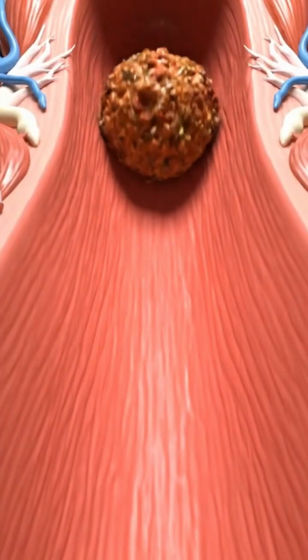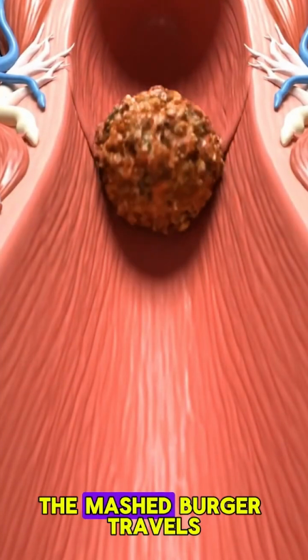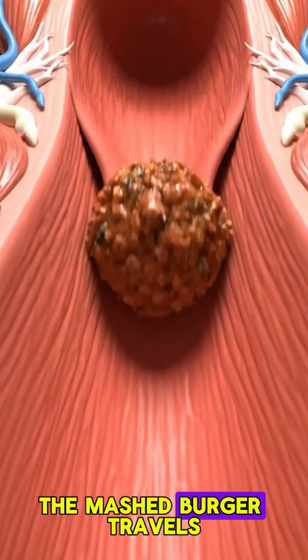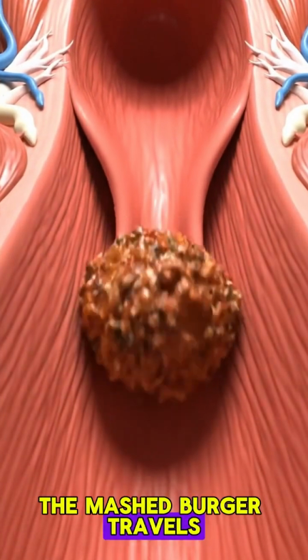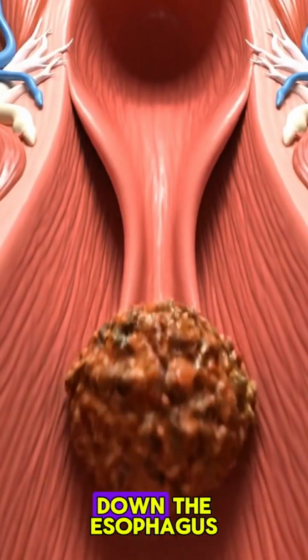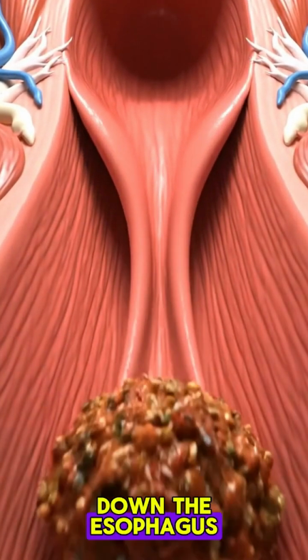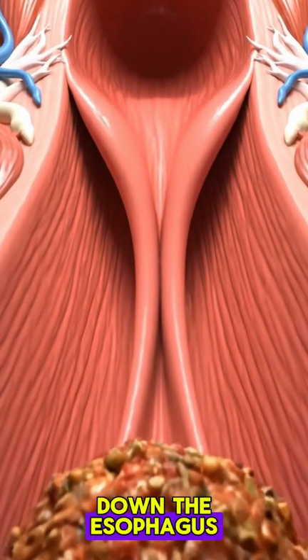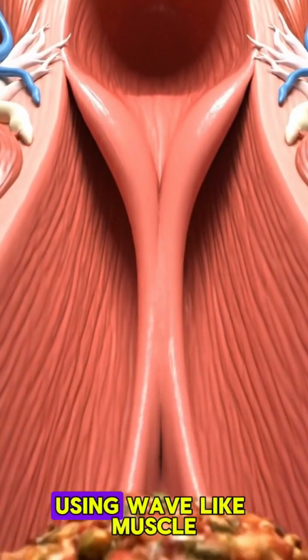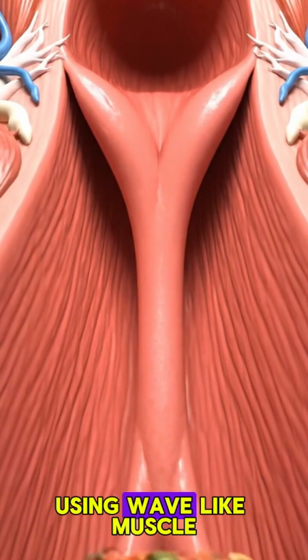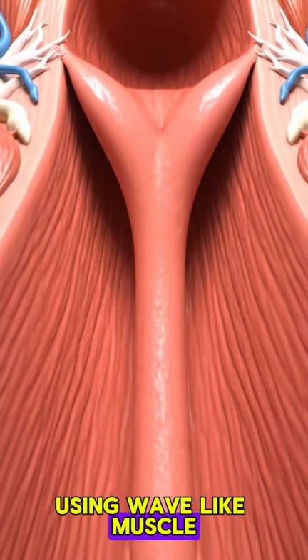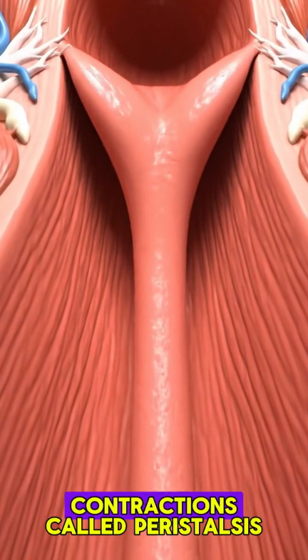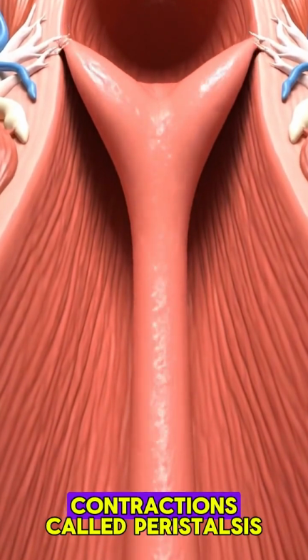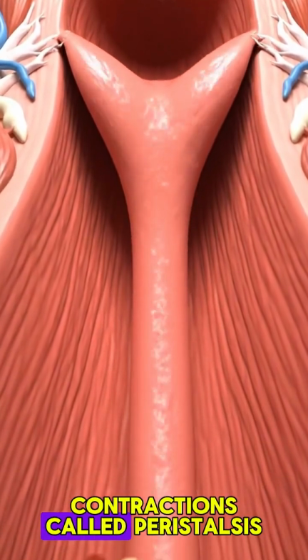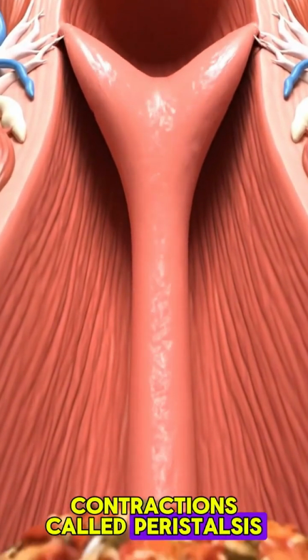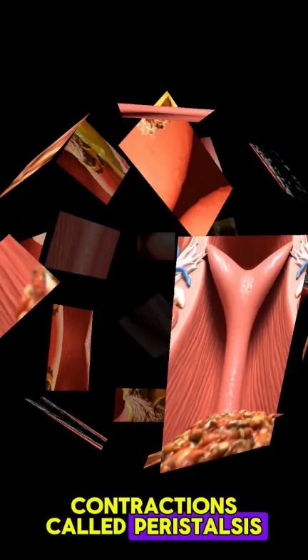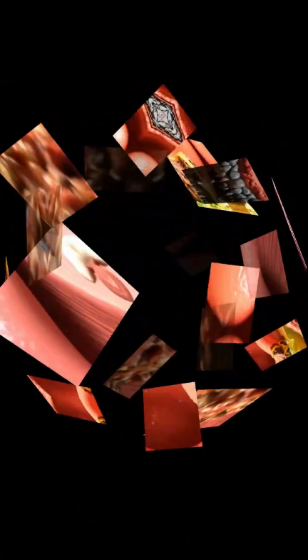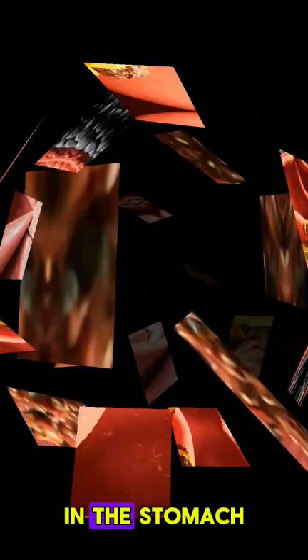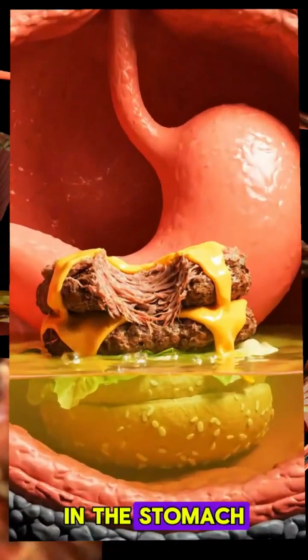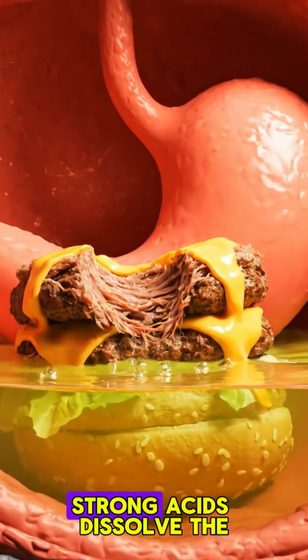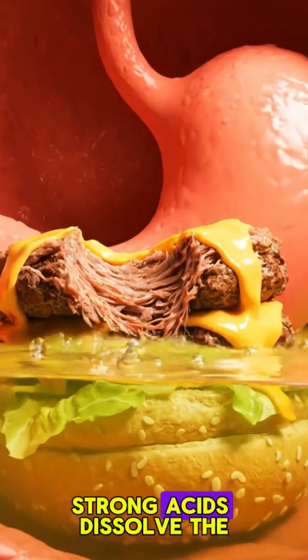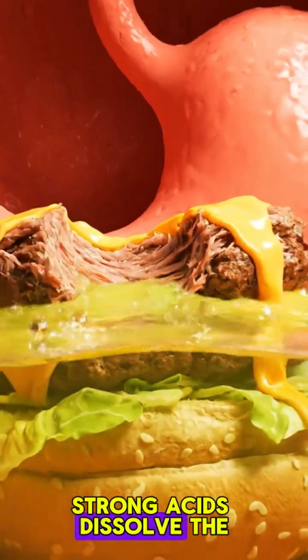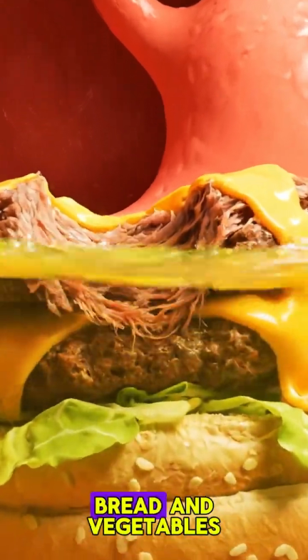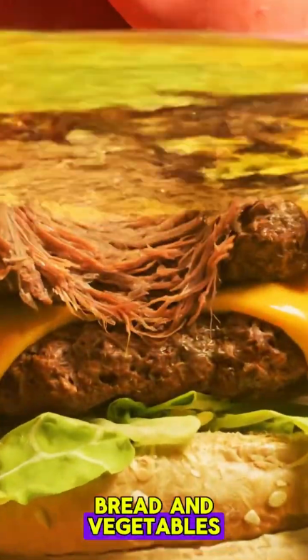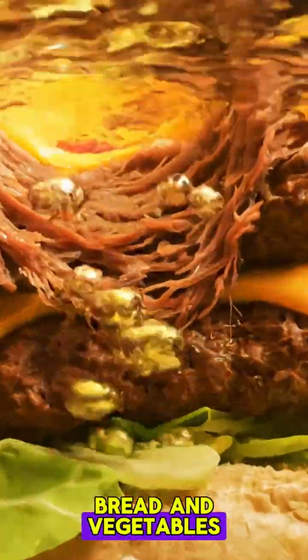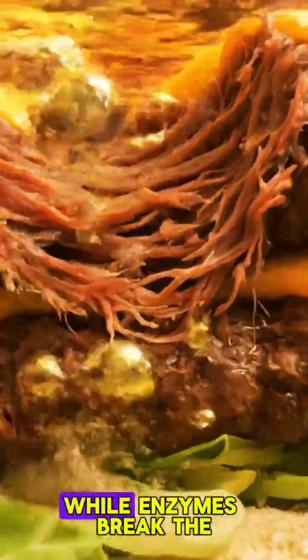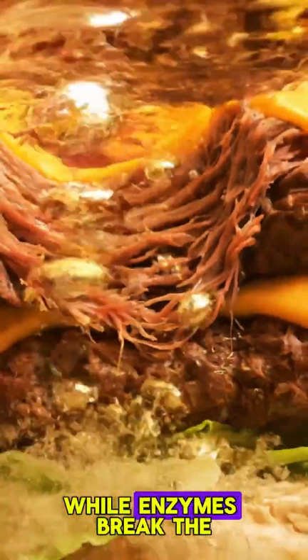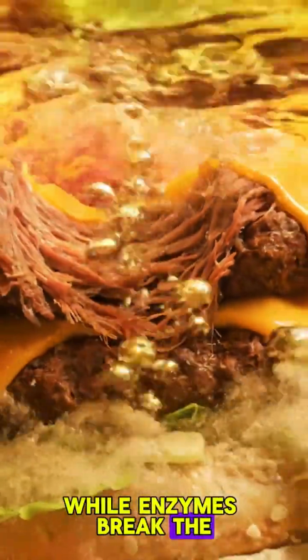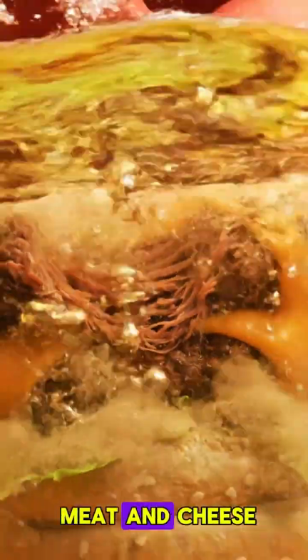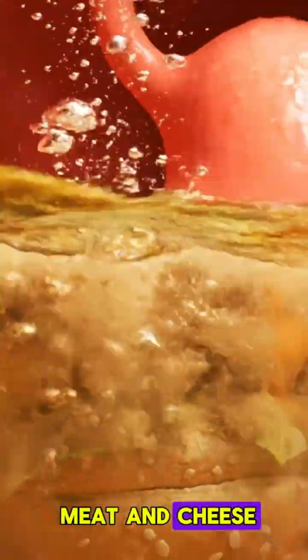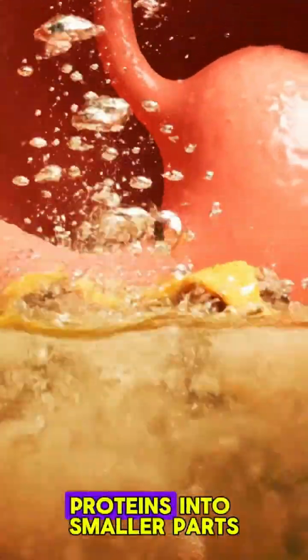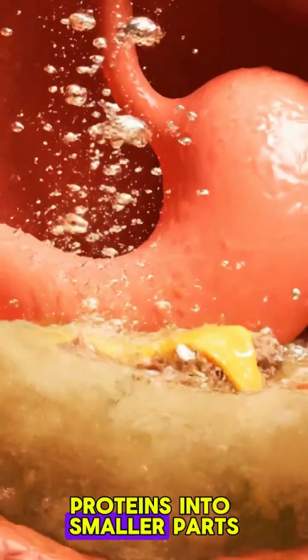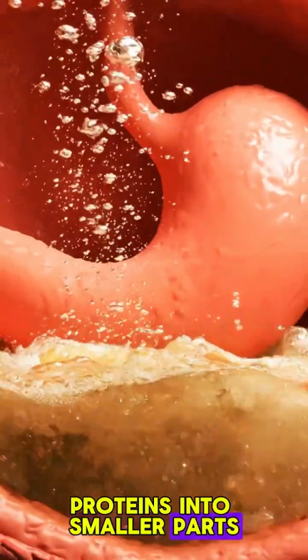The mashed burger travels down the esophagus using wave-like muscle contractions called peristalsis. In the stomach, strong acids dissolve the bread and vegetables, while enzymes break the meat and cheese proteins into smaller parts.